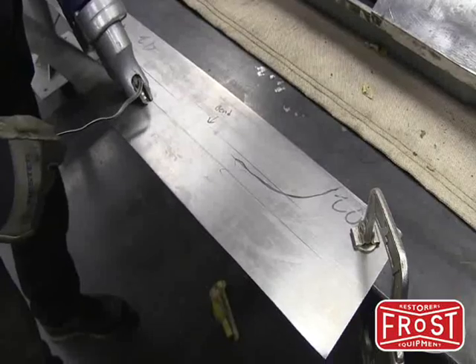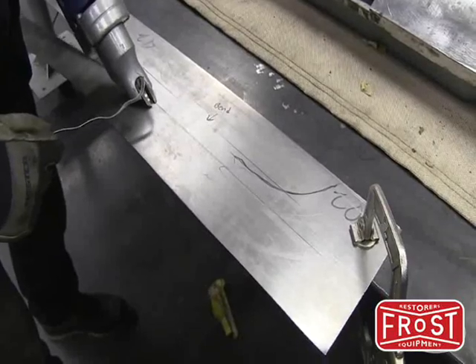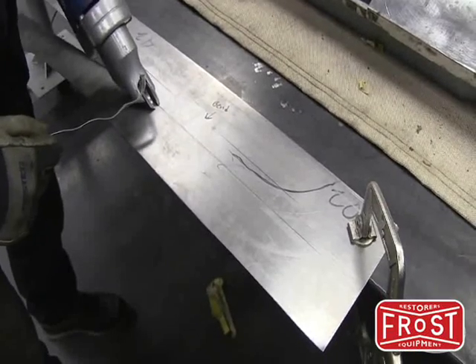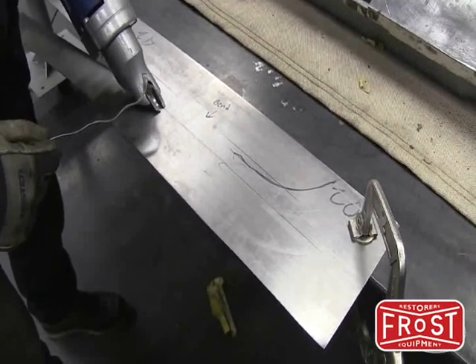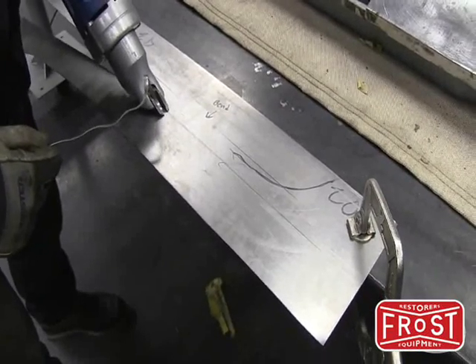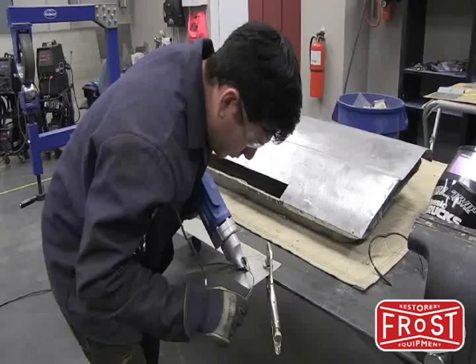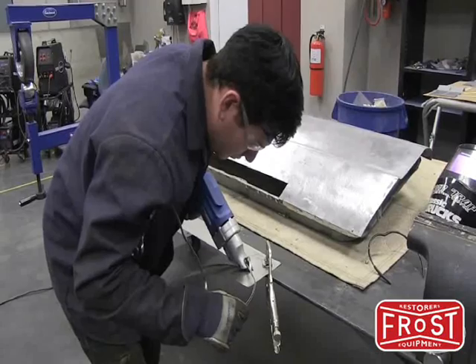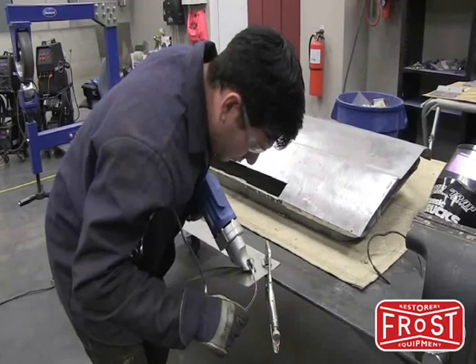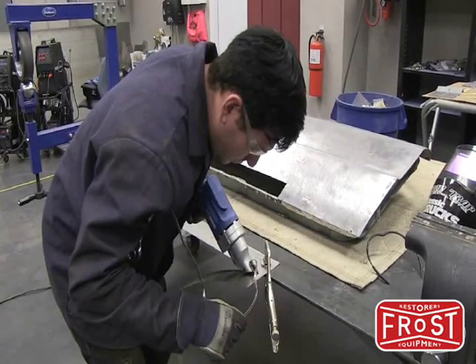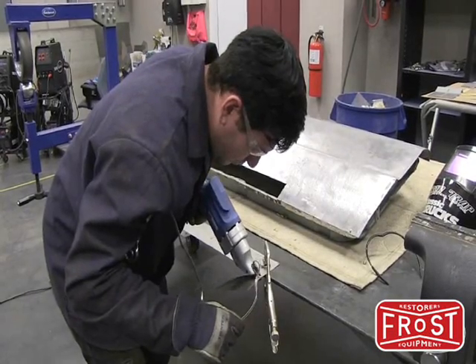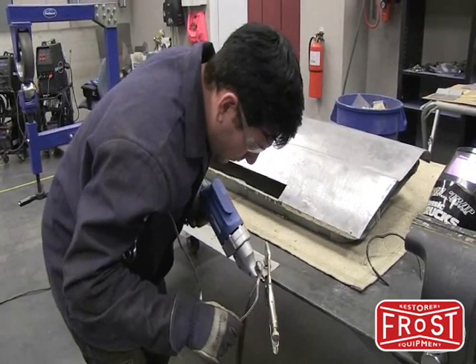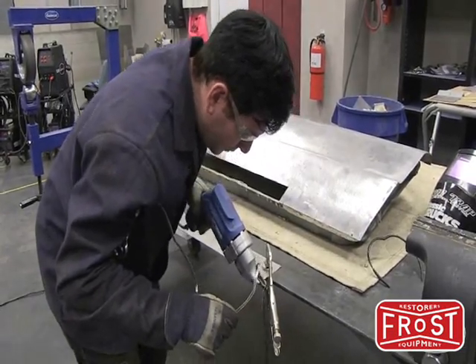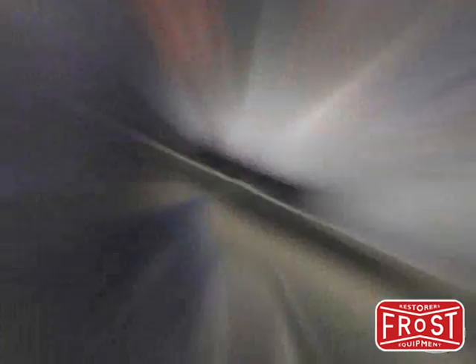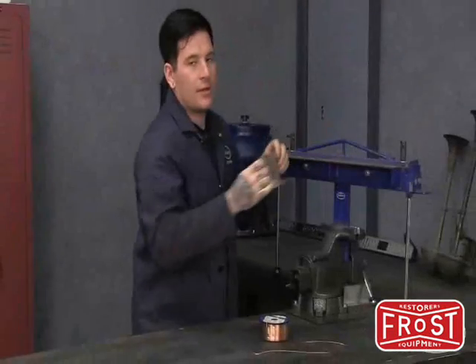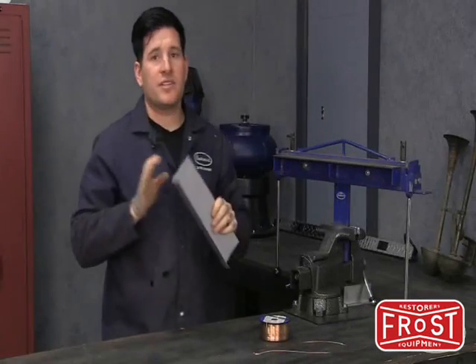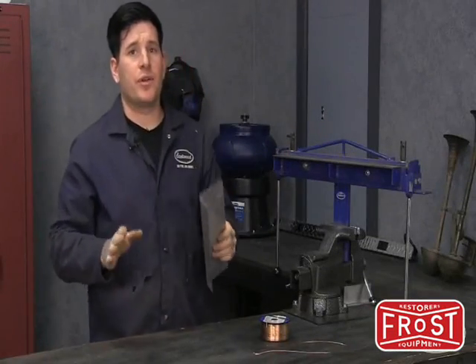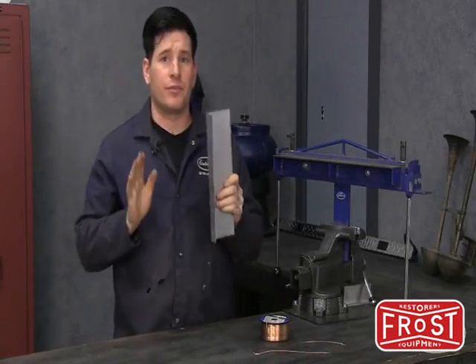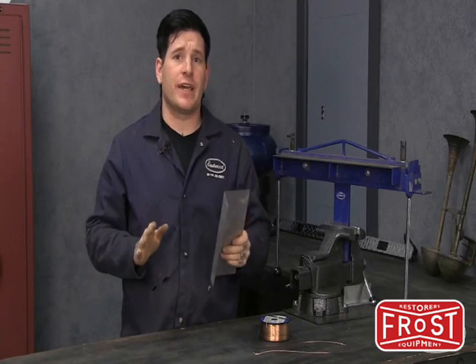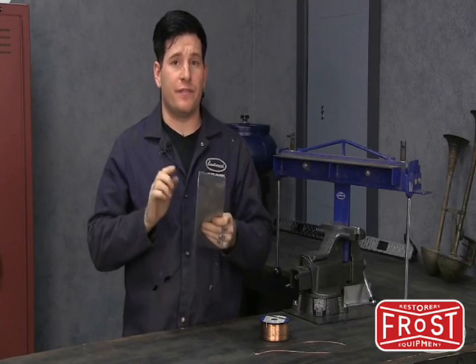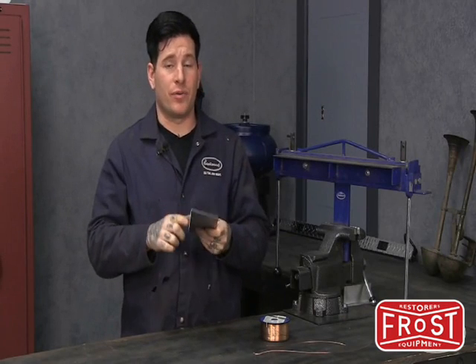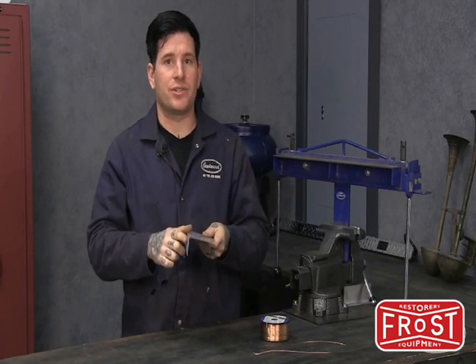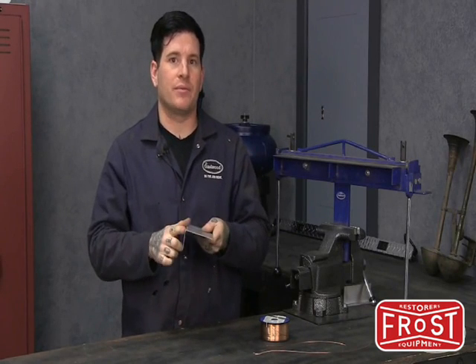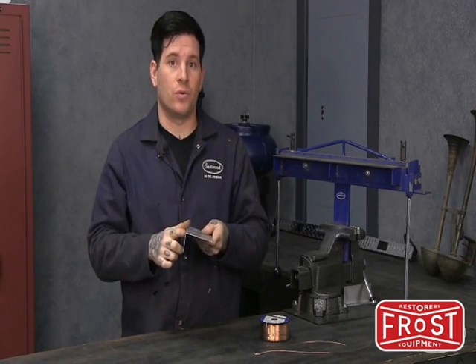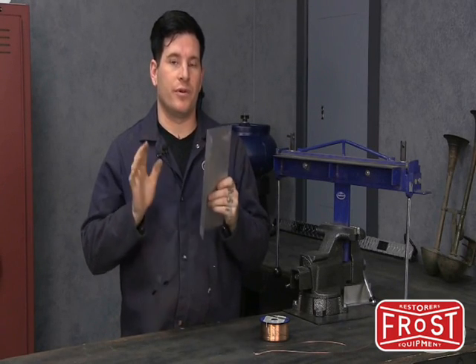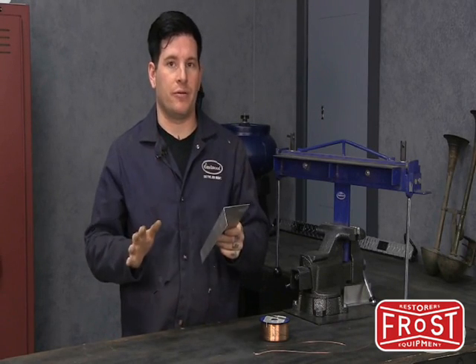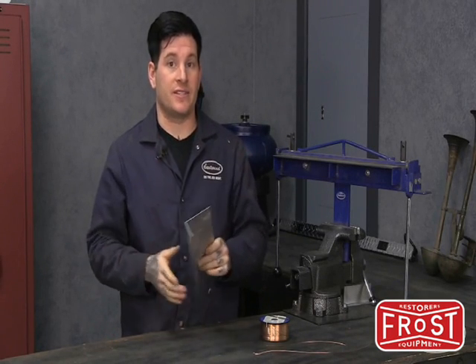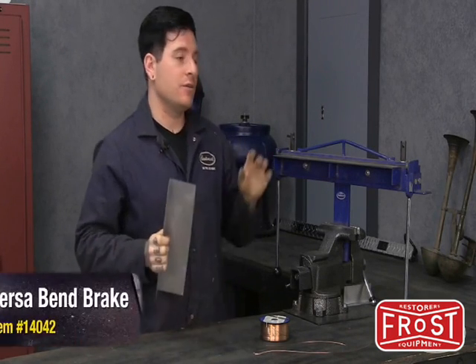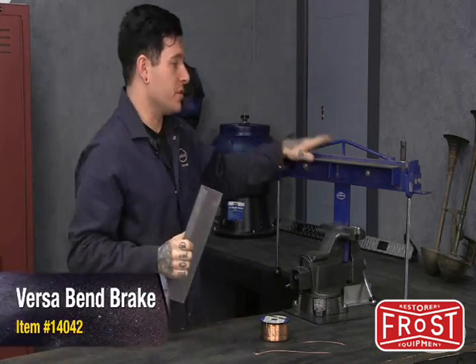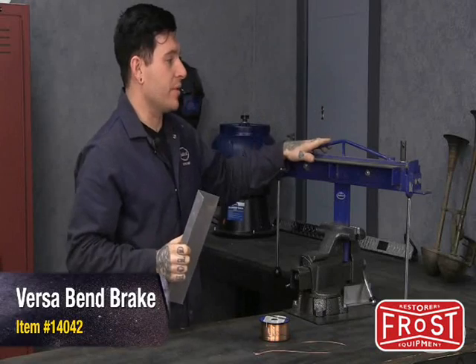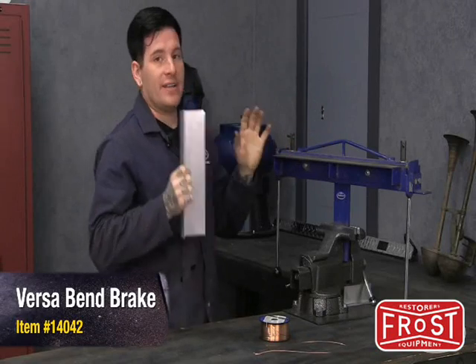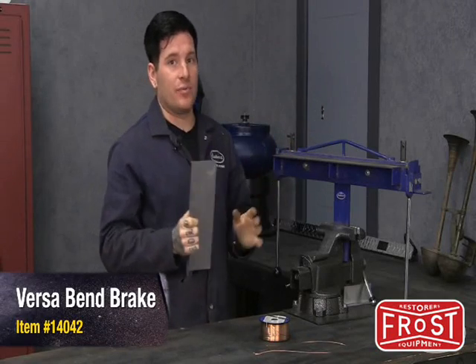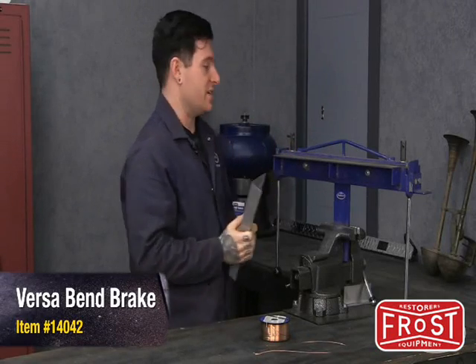In fact, it doesn't hurt to leave more than we need to make sure we have enough to cover the edges of the door. Here's a tip when you want to recreate the defined broken edge on the bottom of the door when doing a repair like this: use the Versabend brake, and it's as simple as this.